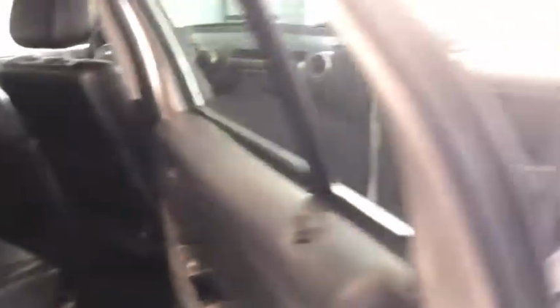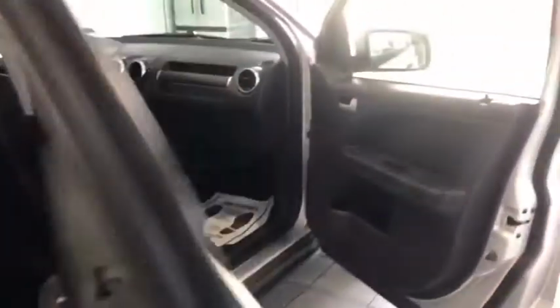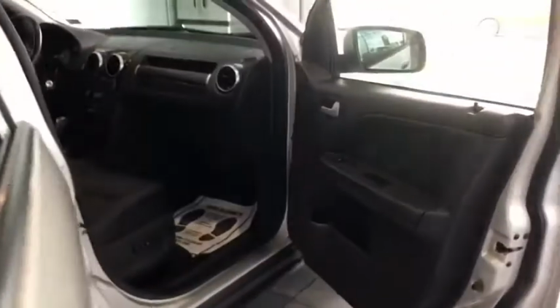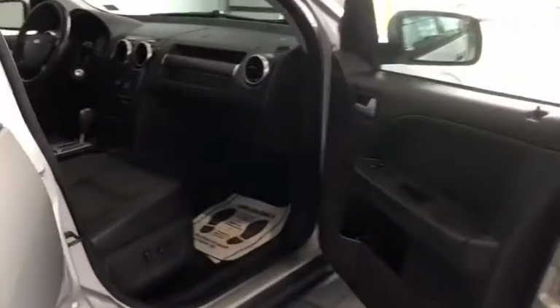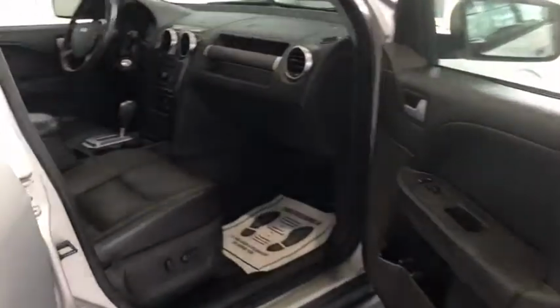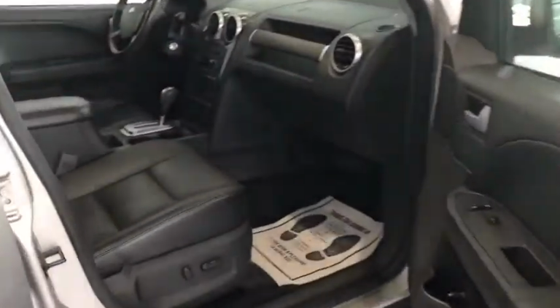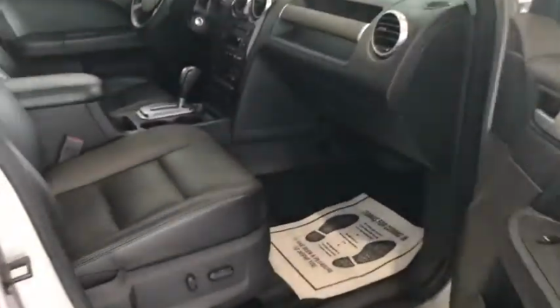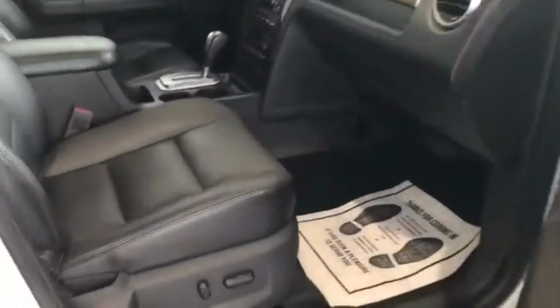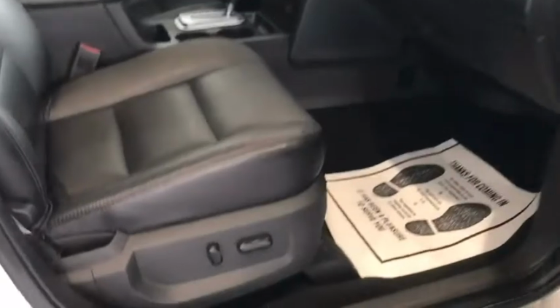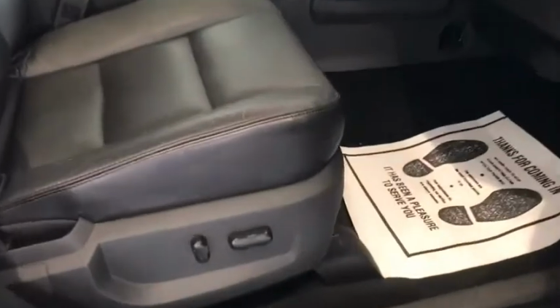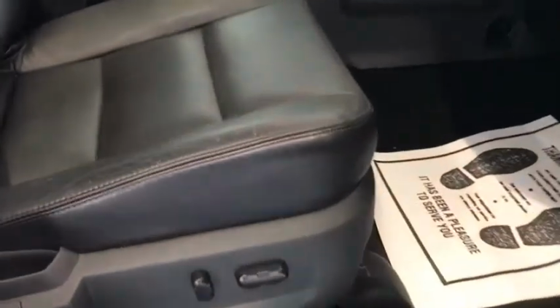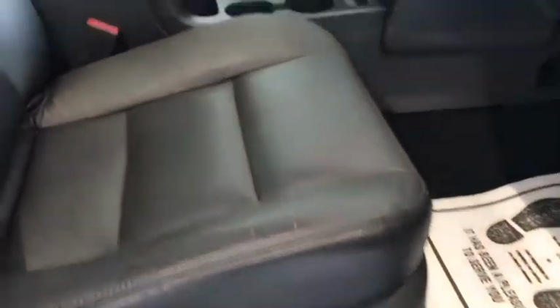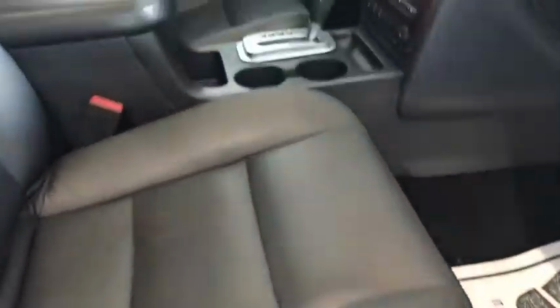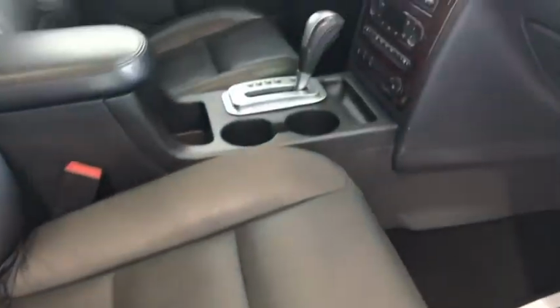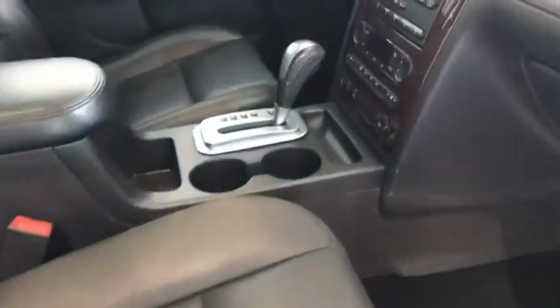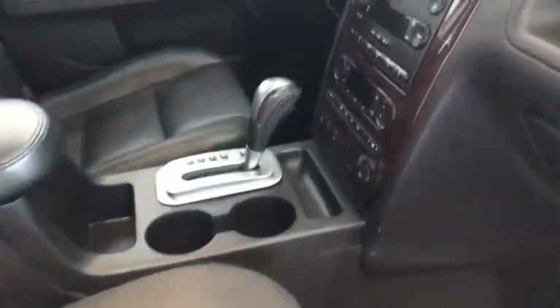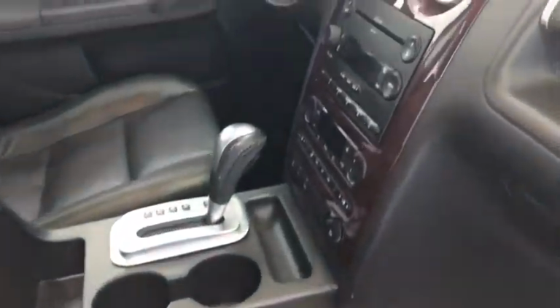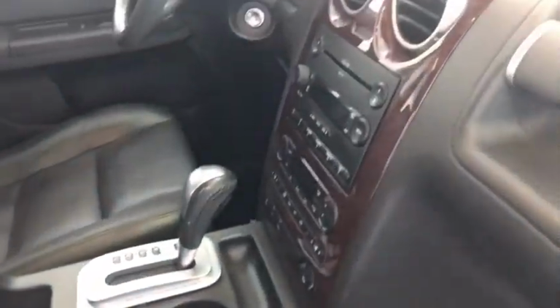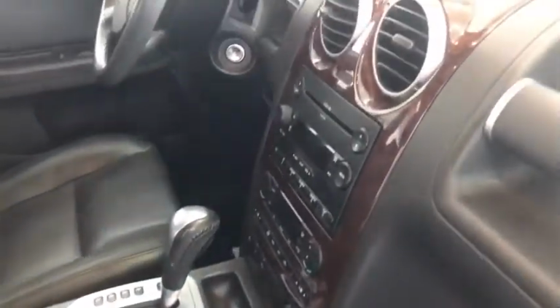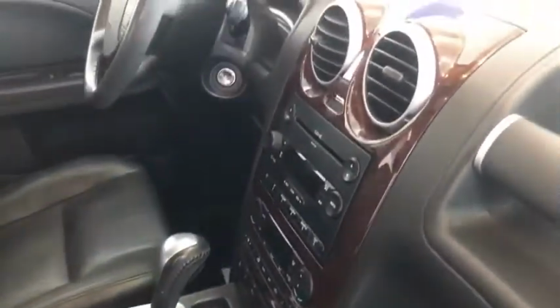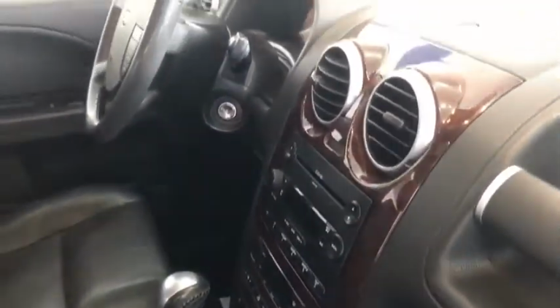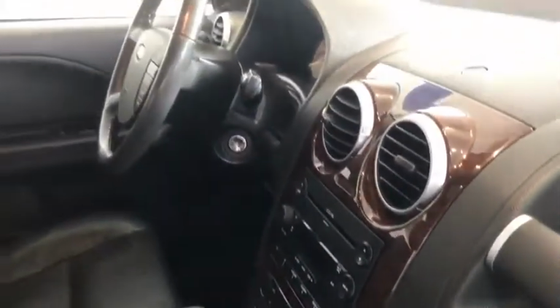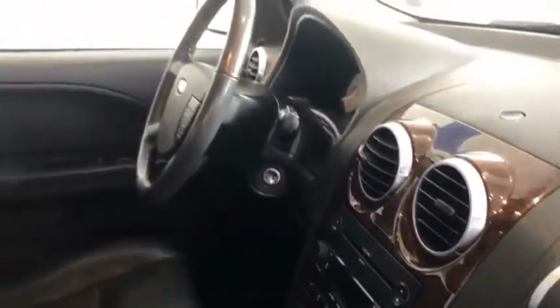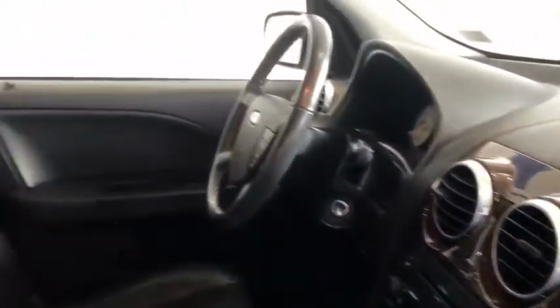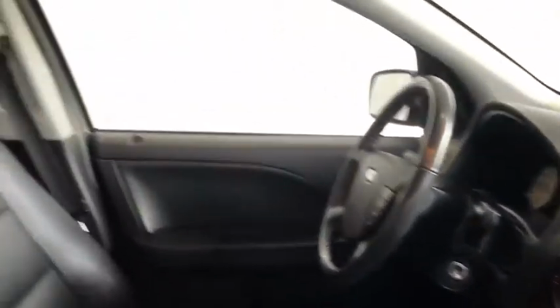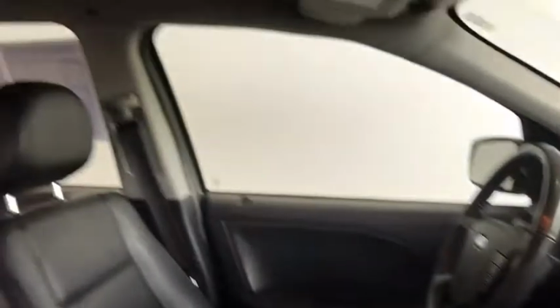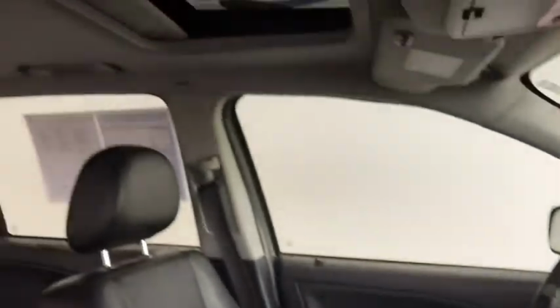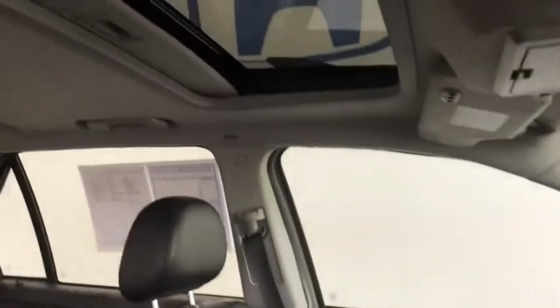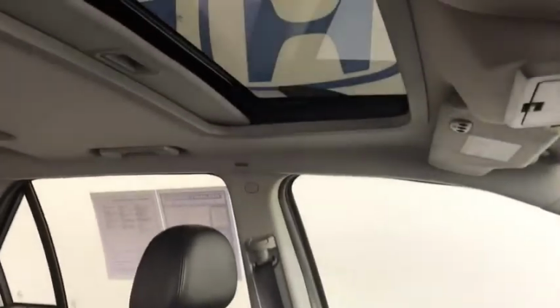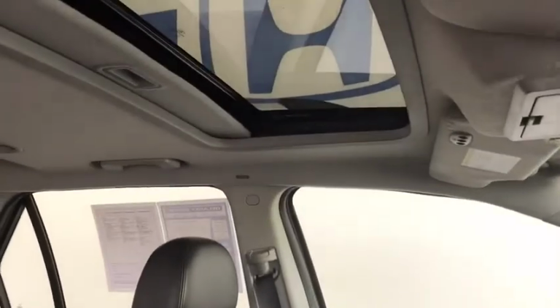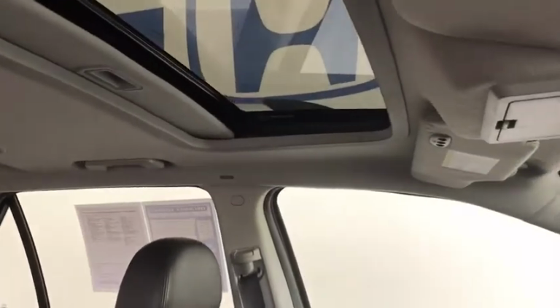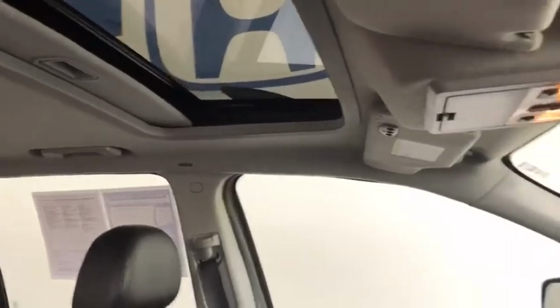Let's go to the front. This vehicle does have power seats on both sides, power windows. Check out that beautiful sunroof that you get in this particular vehicle.